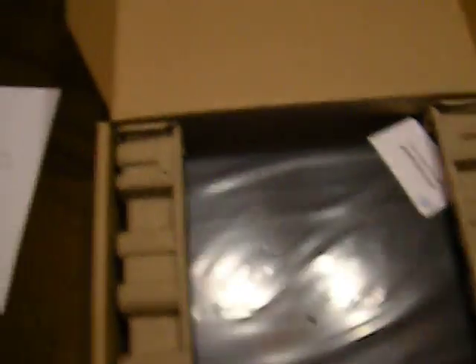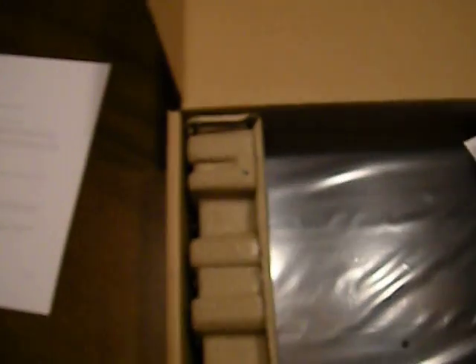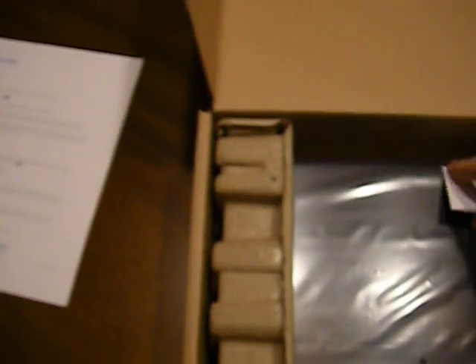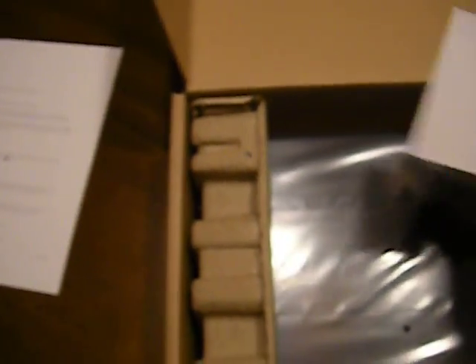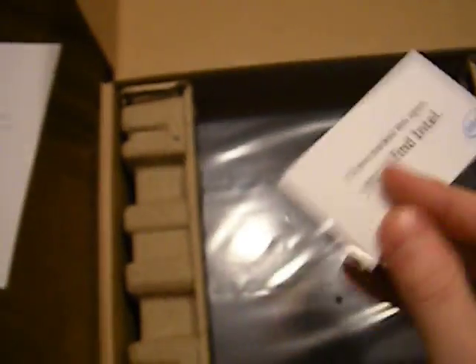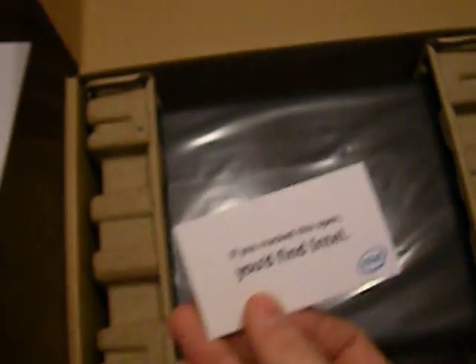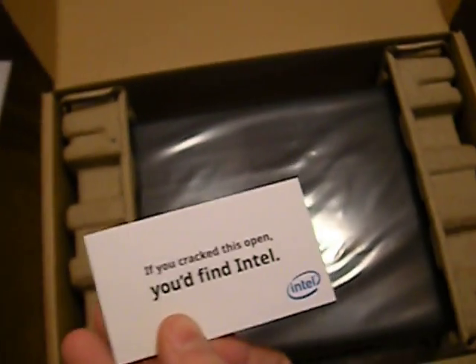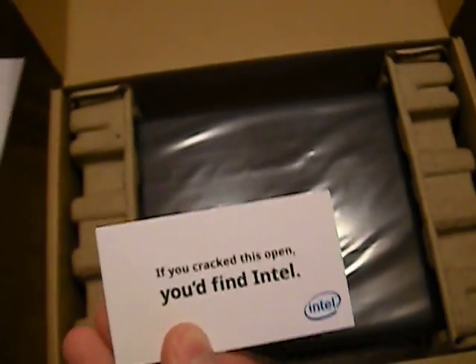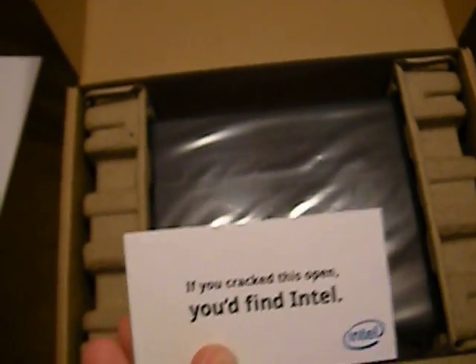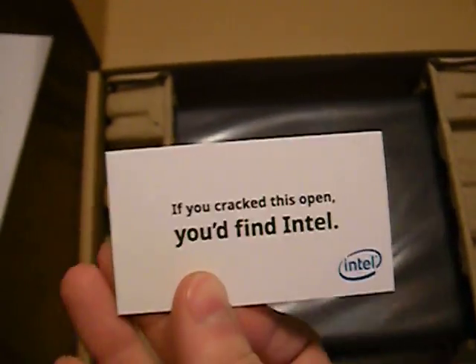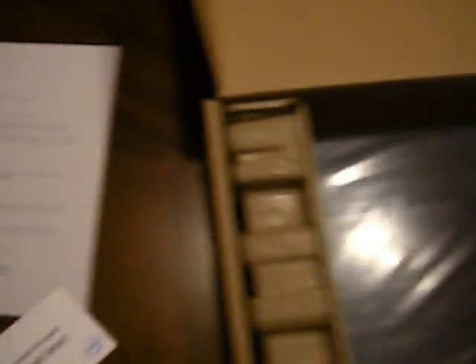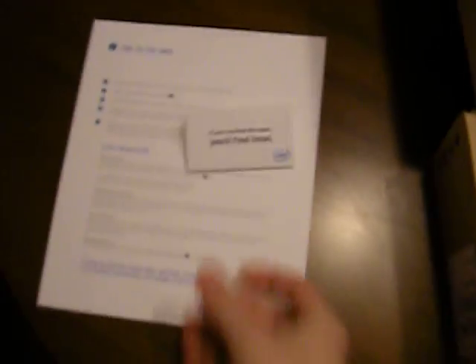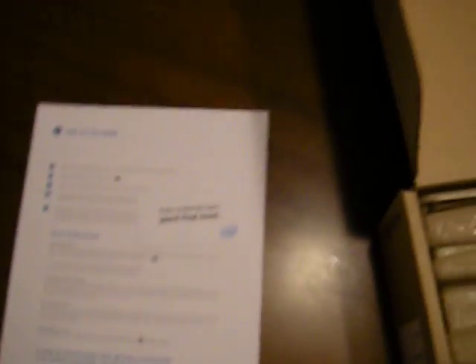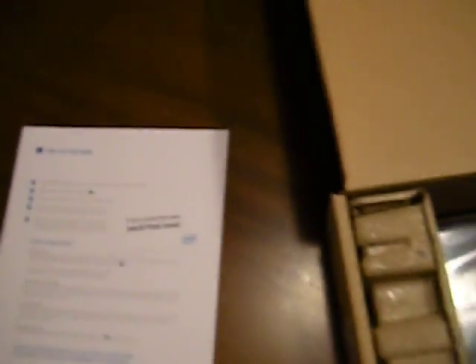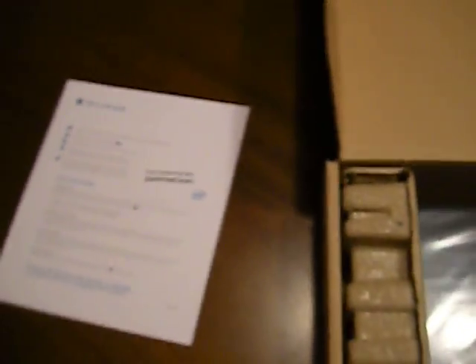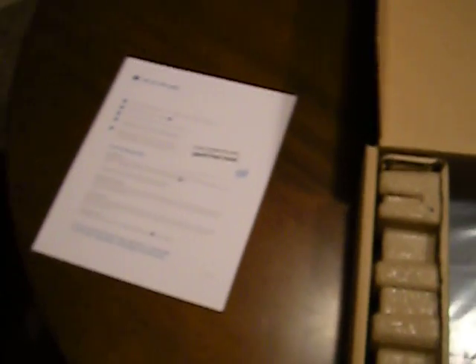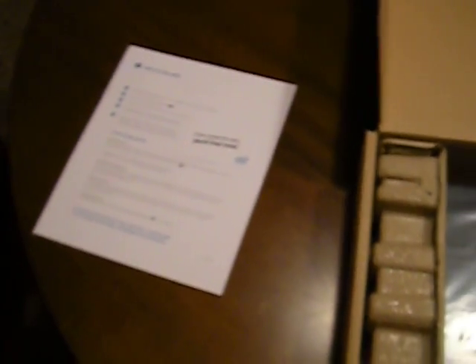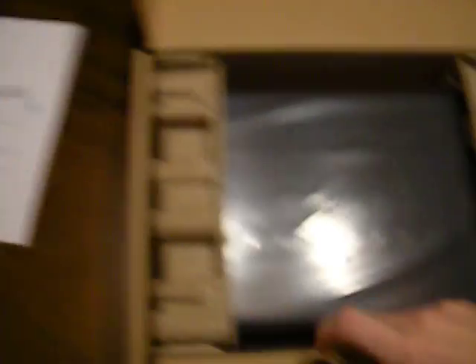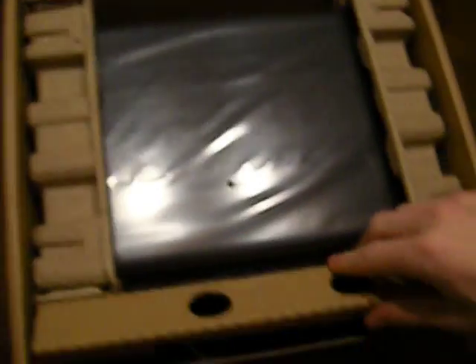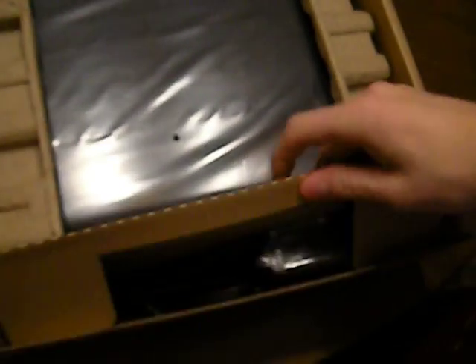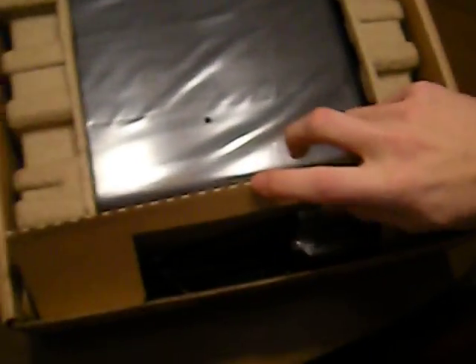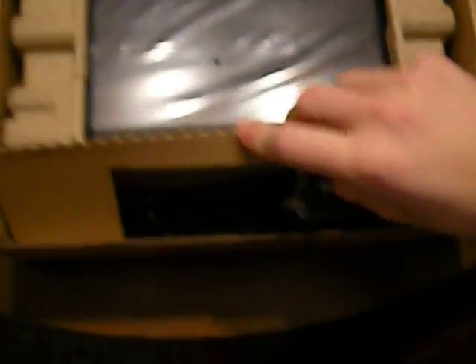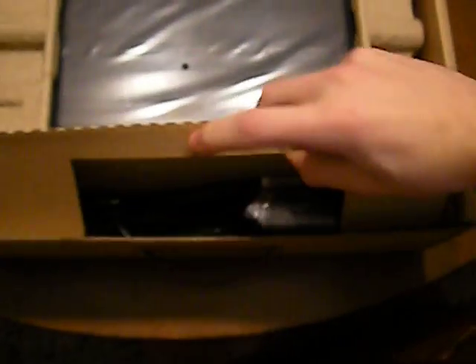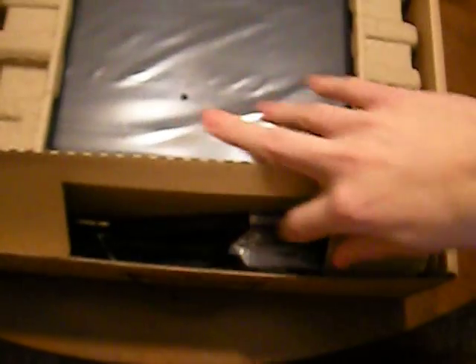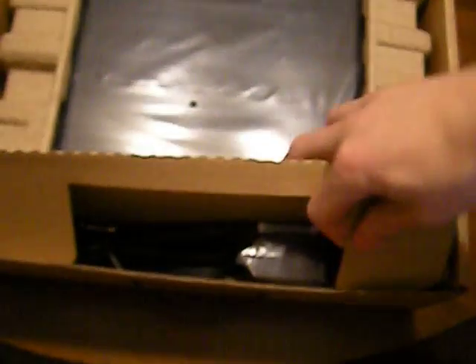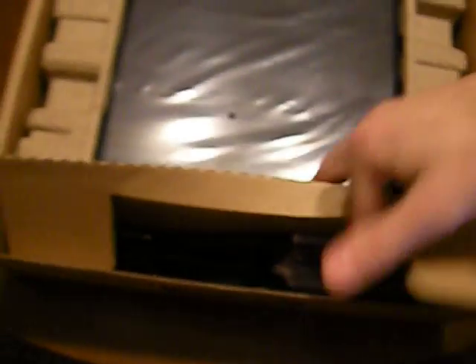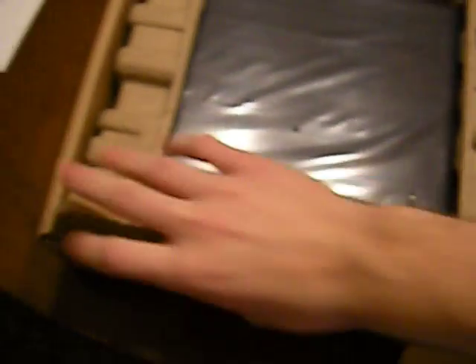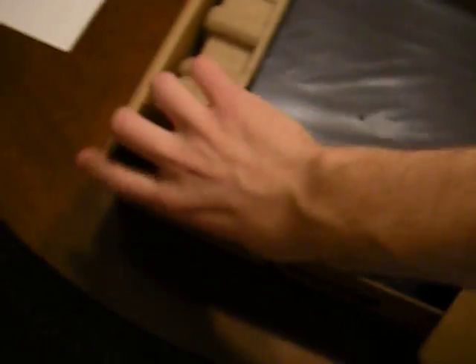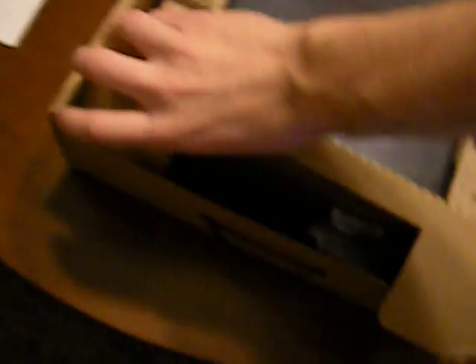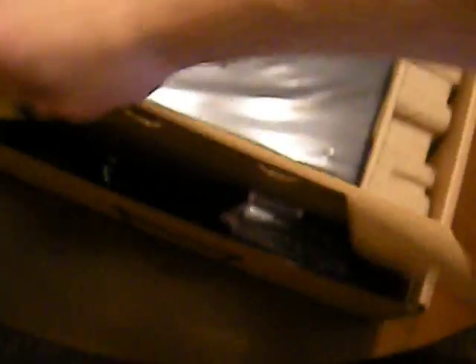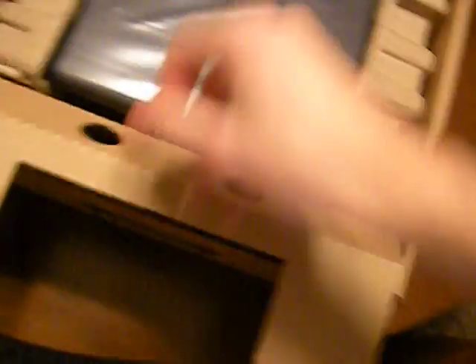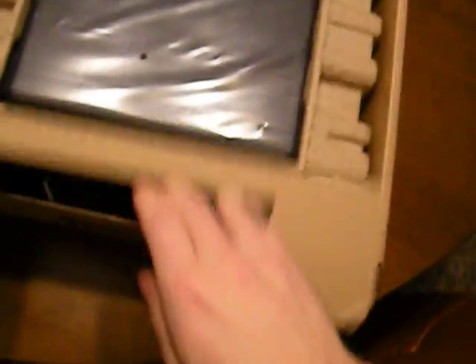Alright, a little Intel card. And in here we've just got a standard power cable.